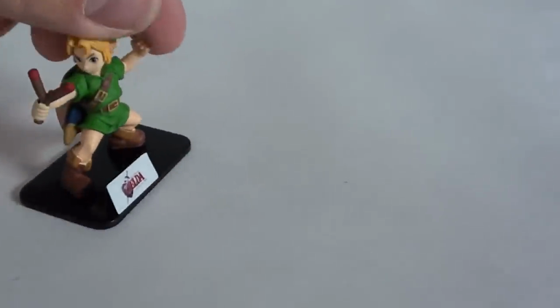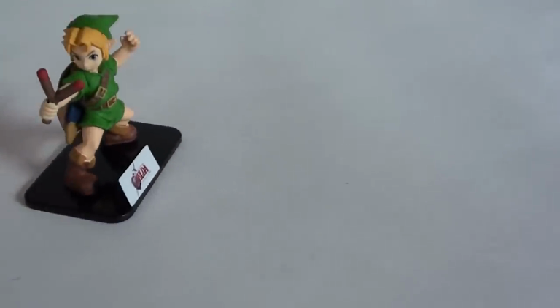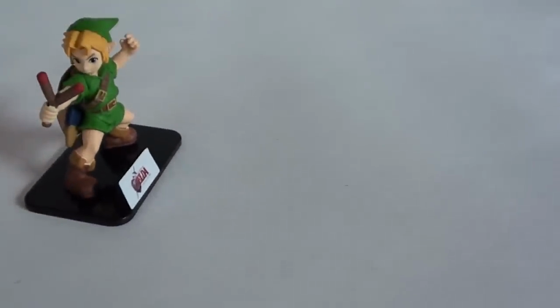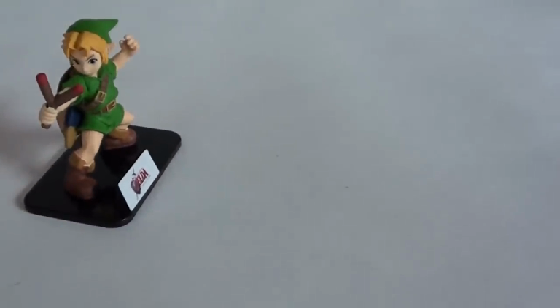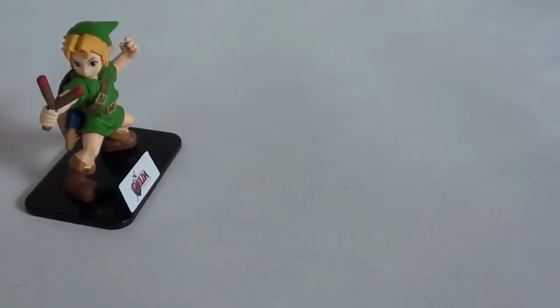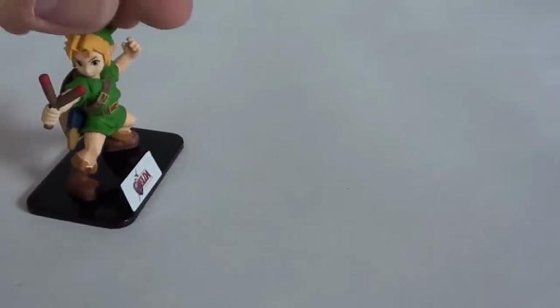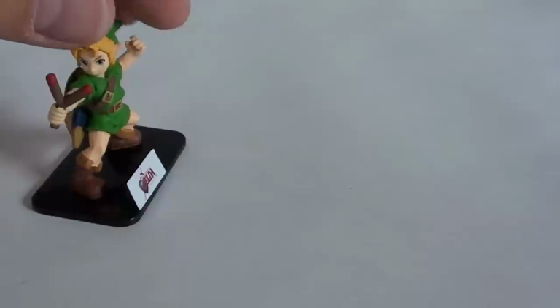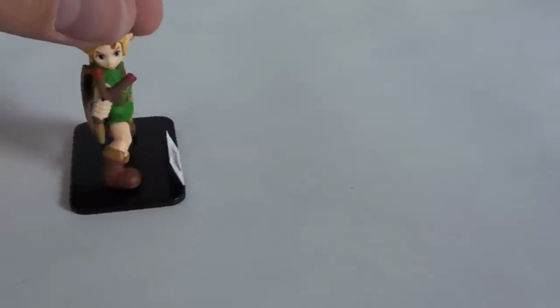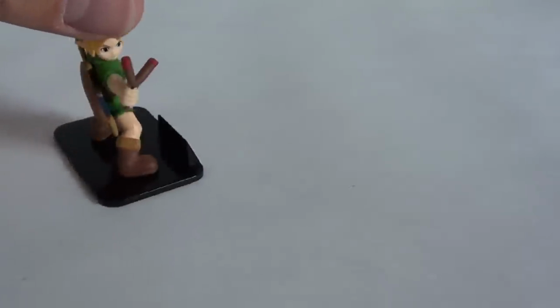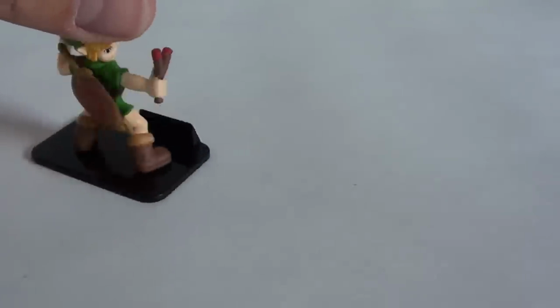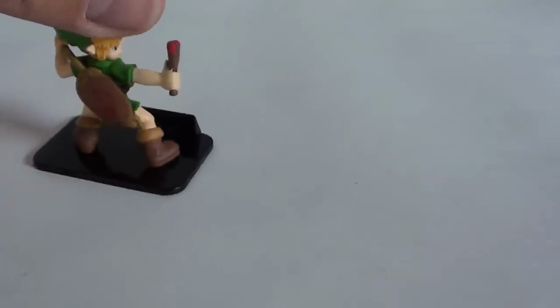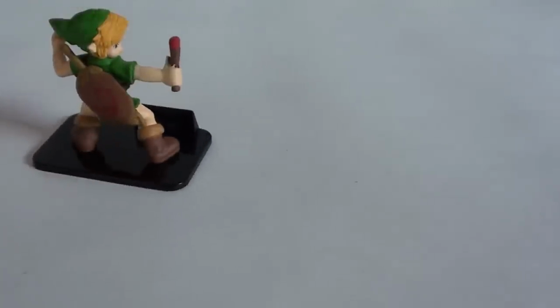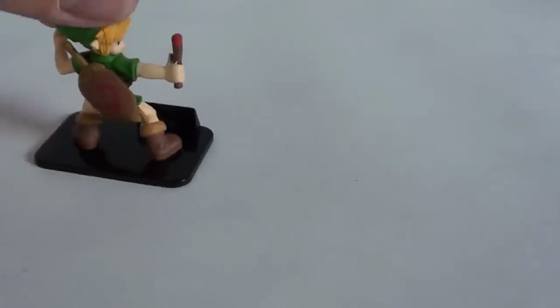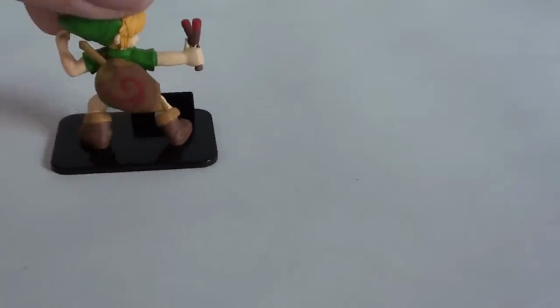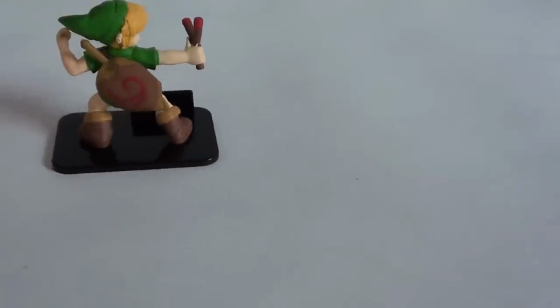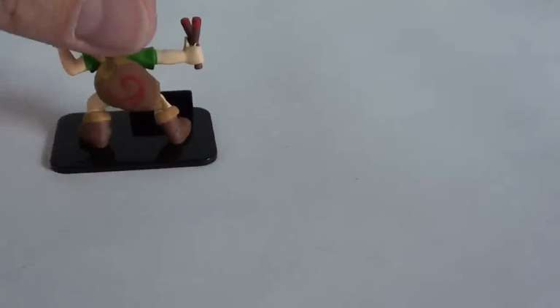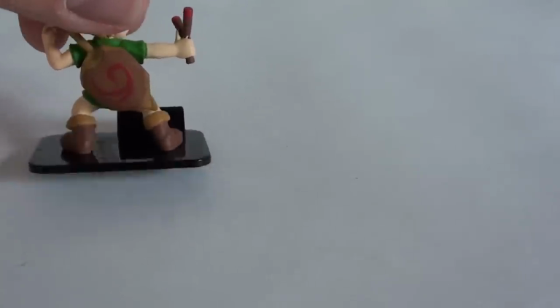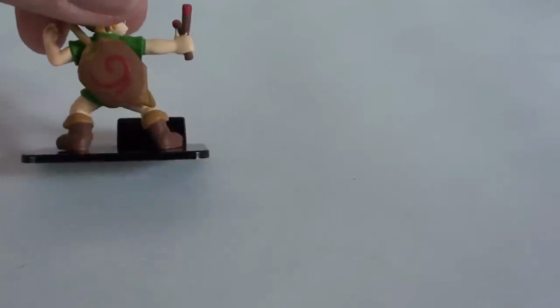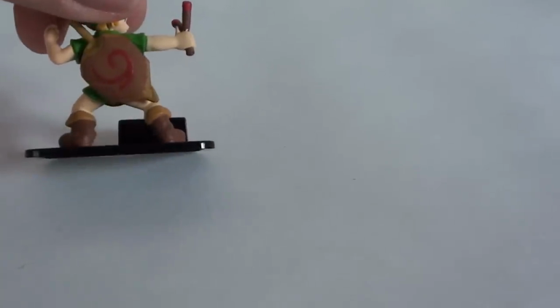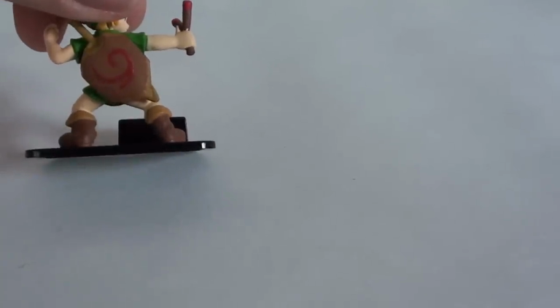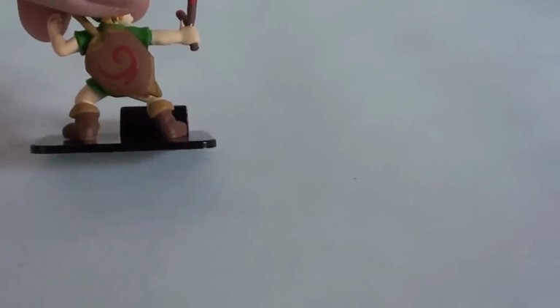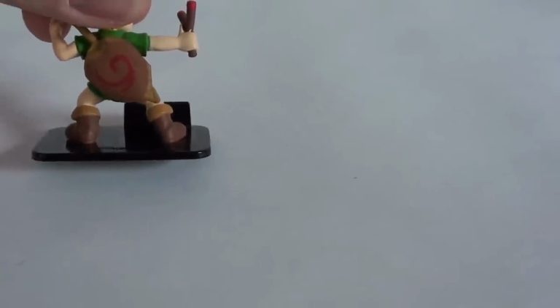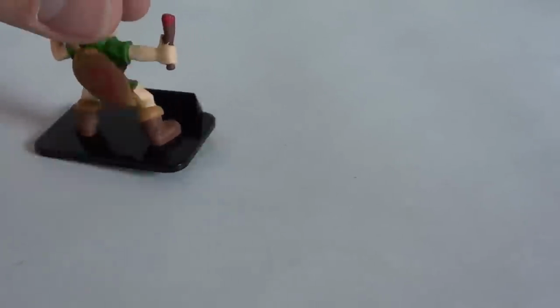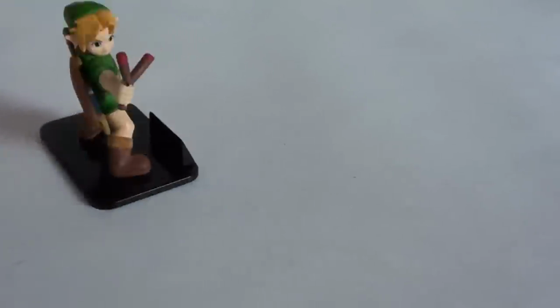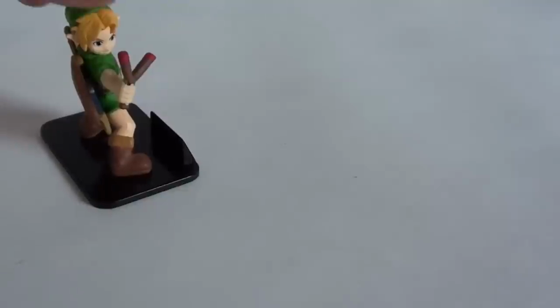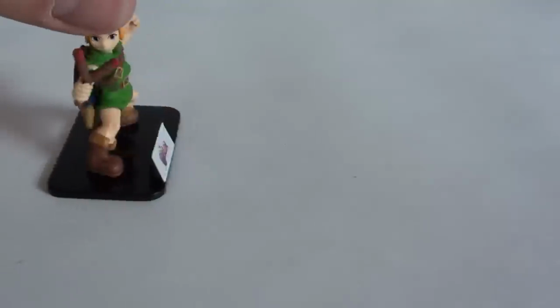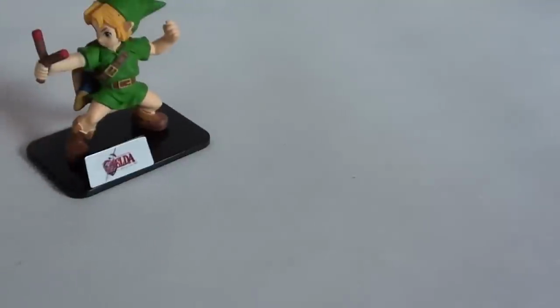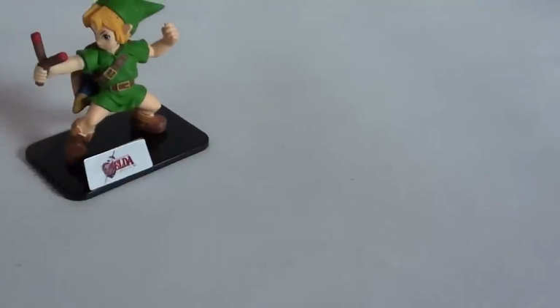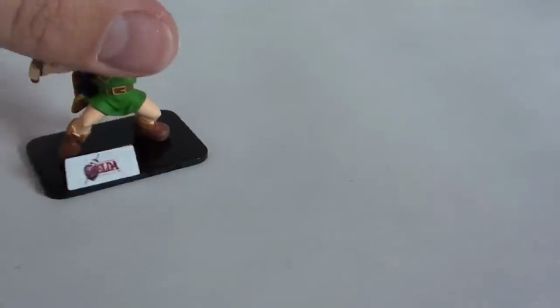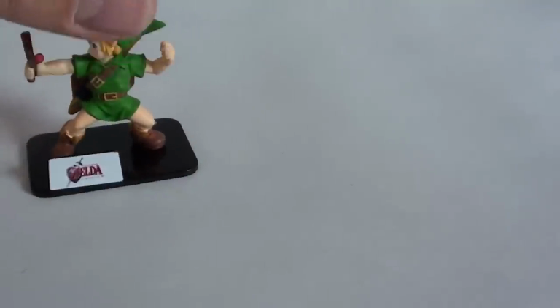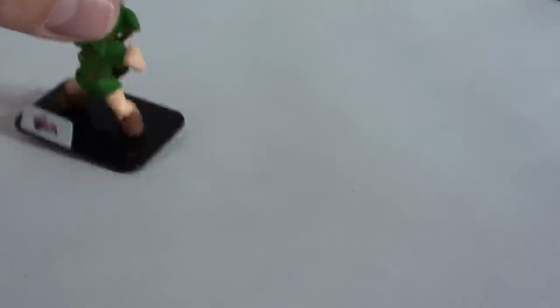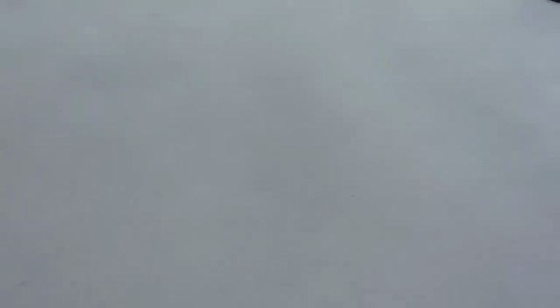Here's Link — this is a new sculpt also. It's got the Deku shield in the back, which is kind of cool. These are a really nice set.